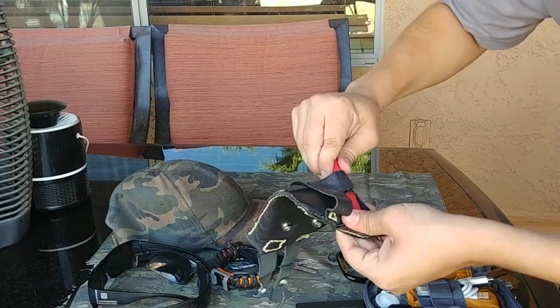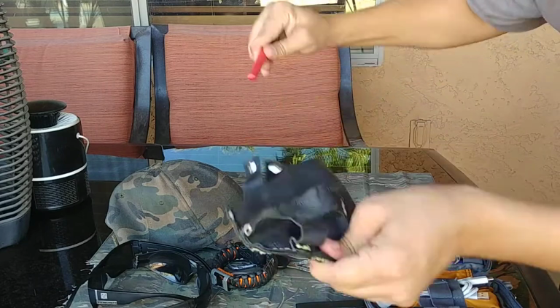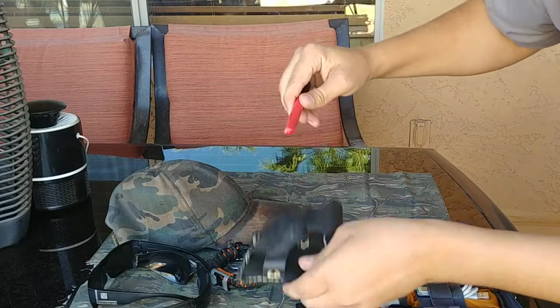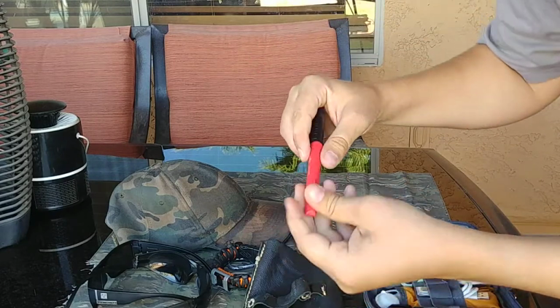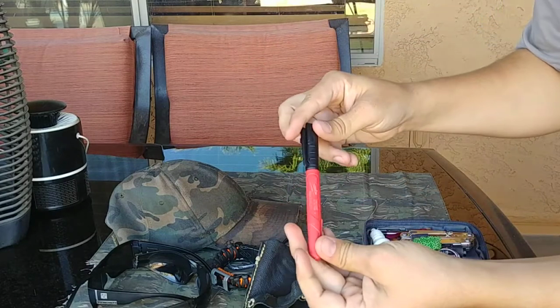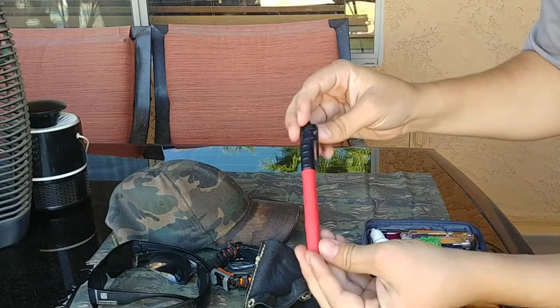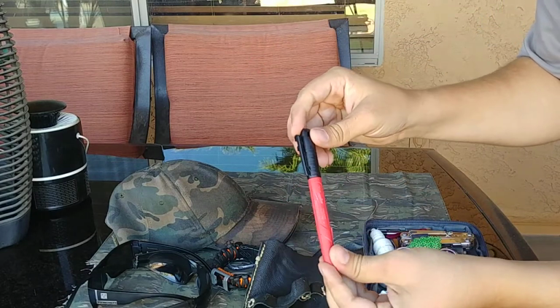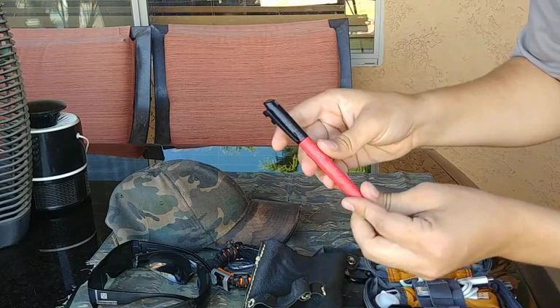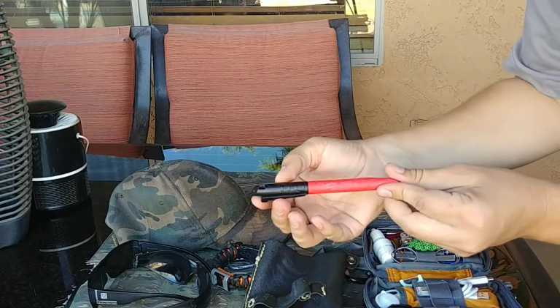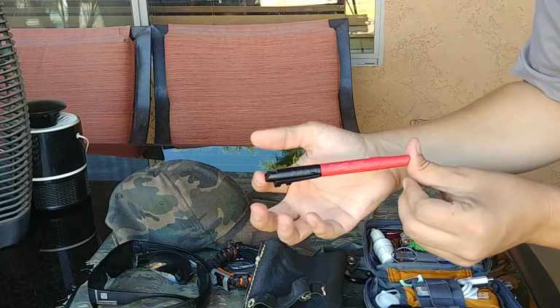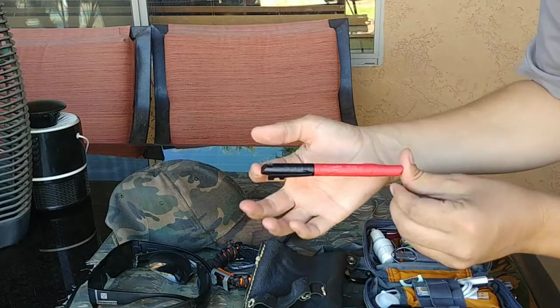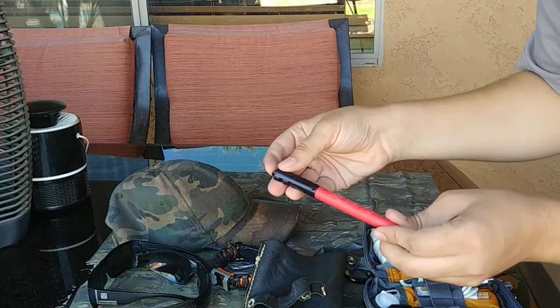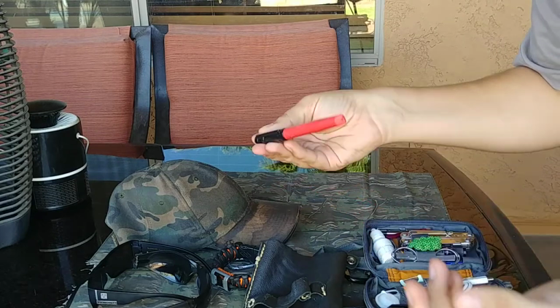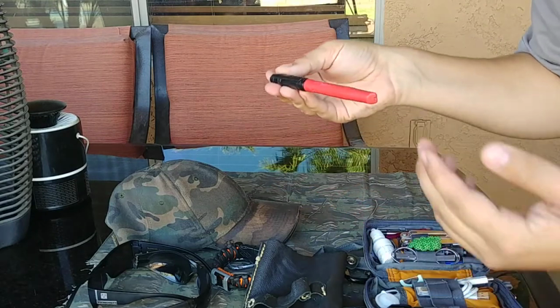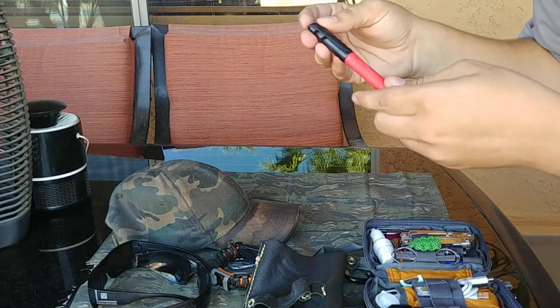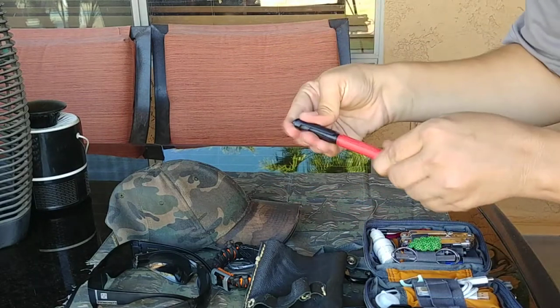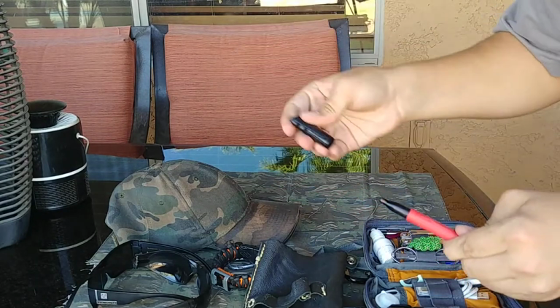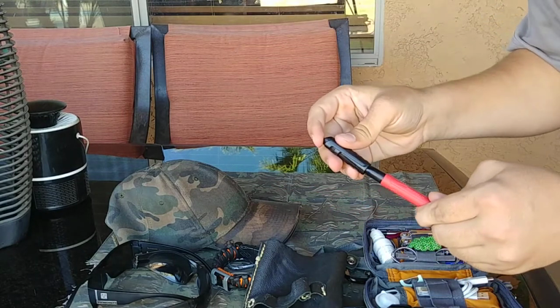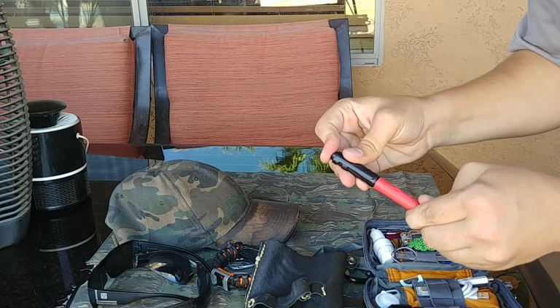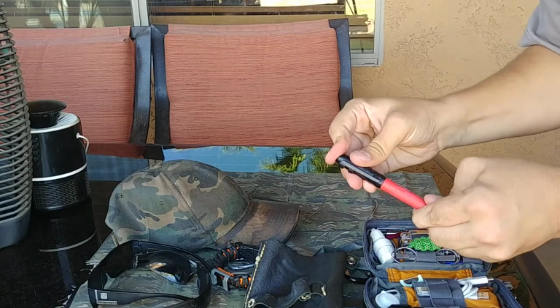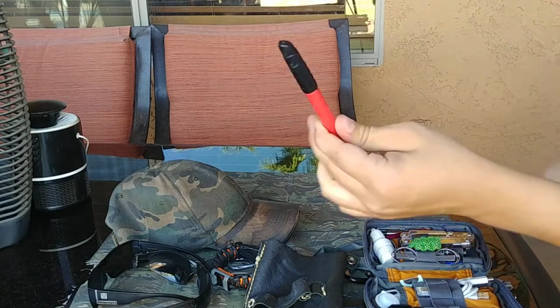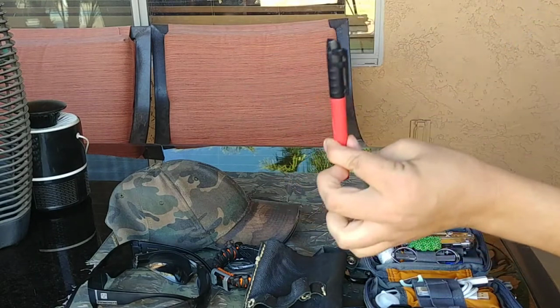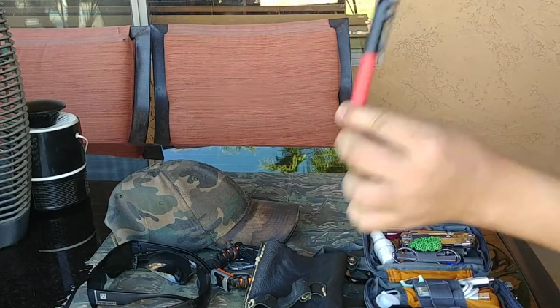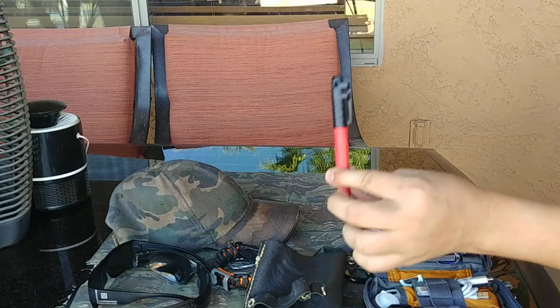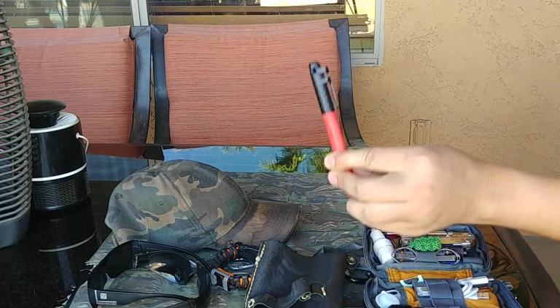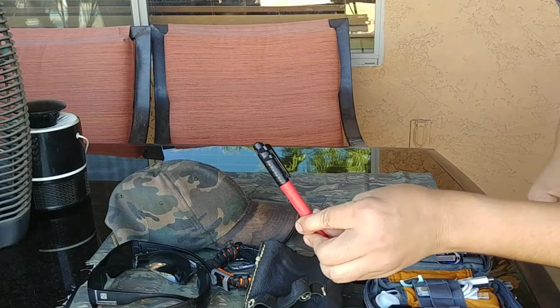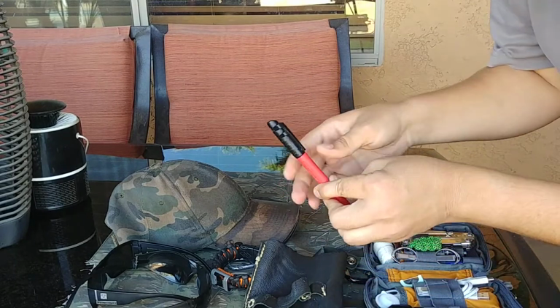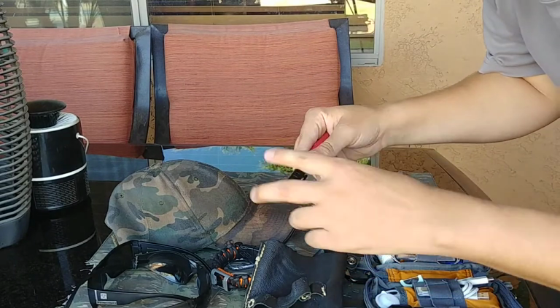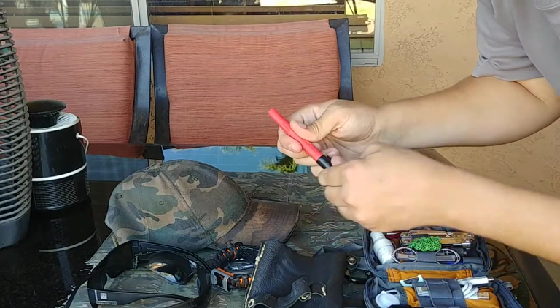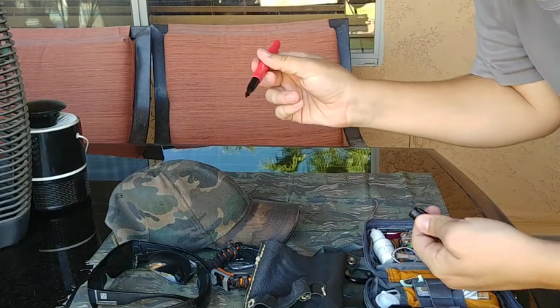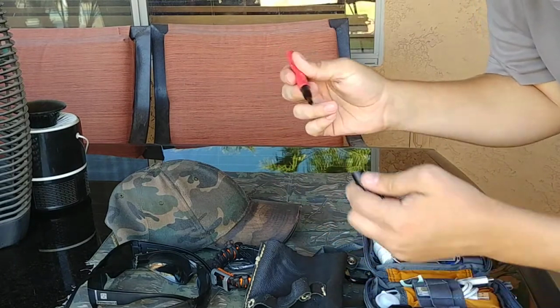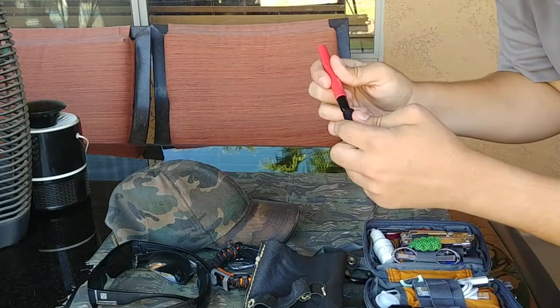Next I have a Milwaukee Sharpie. You can get these at Home Depot, Lowe's, stuff like that. It's a really tough and durable sharpie and you can write on almost anything with it.